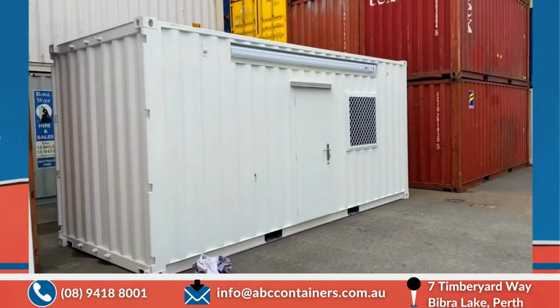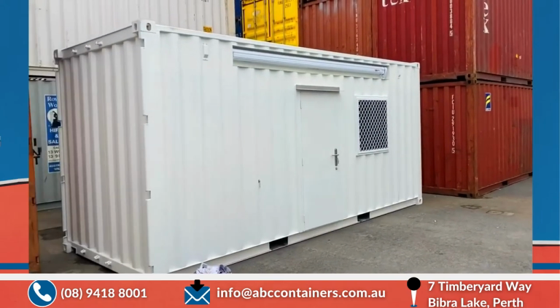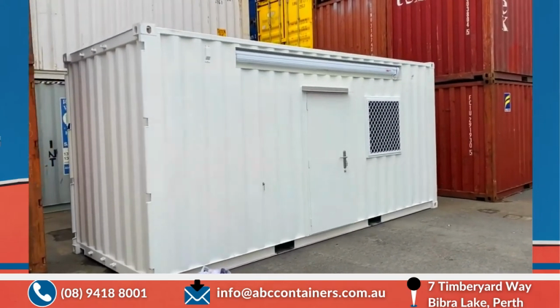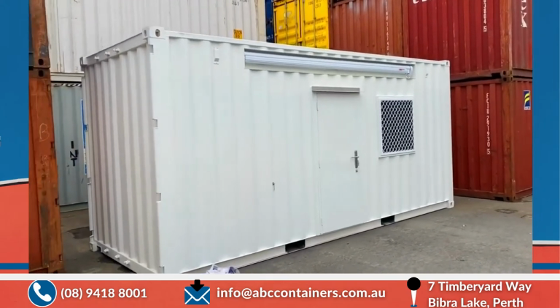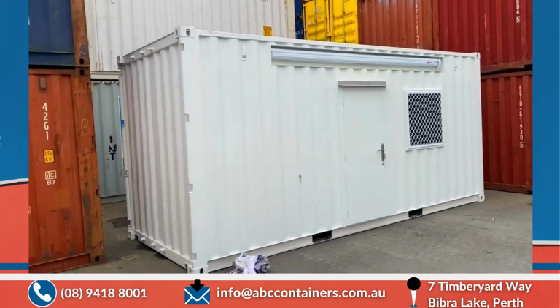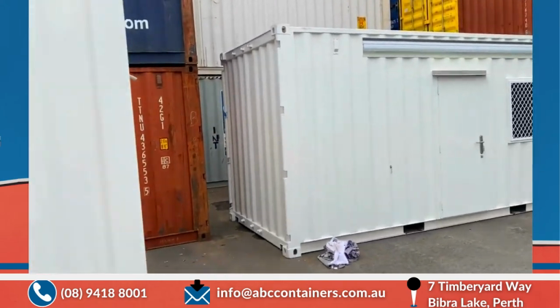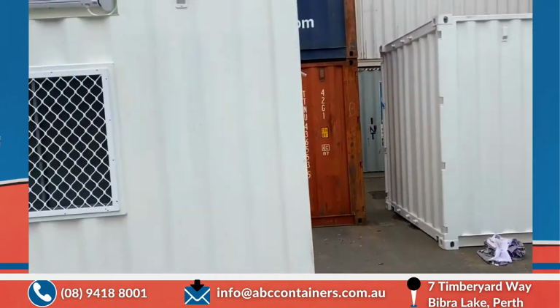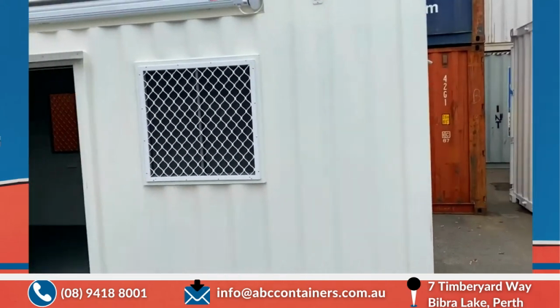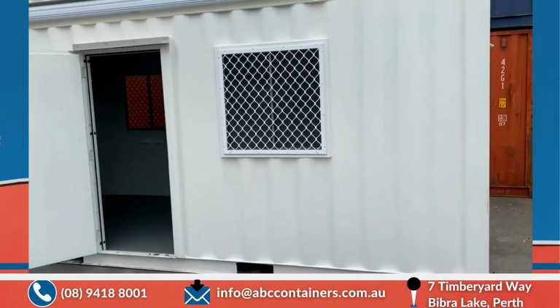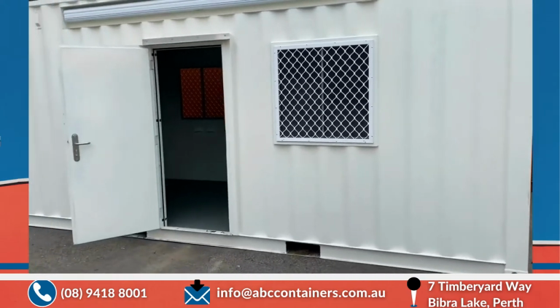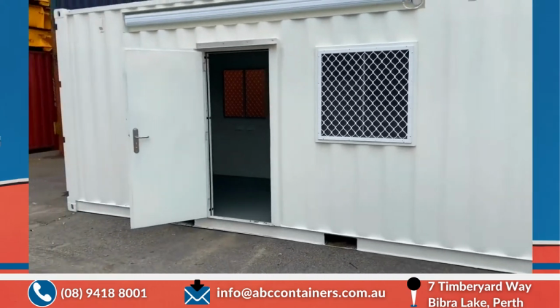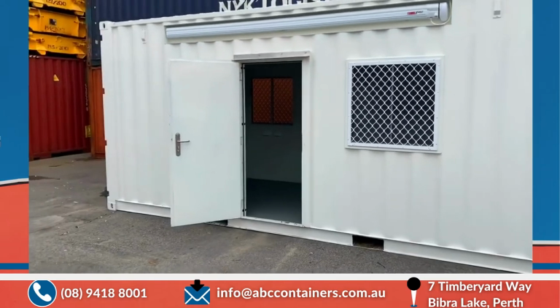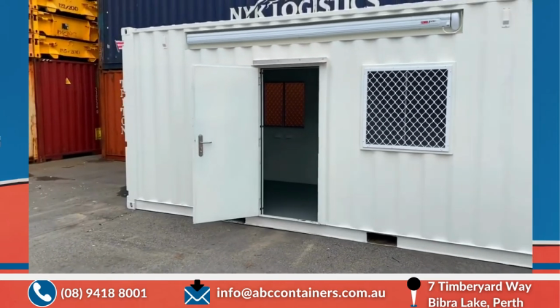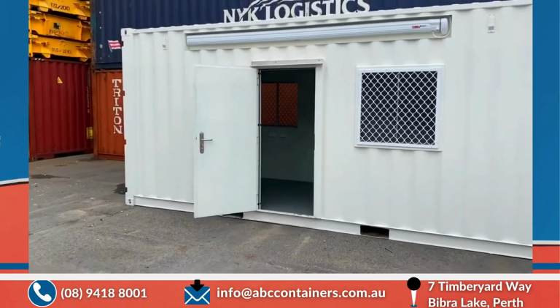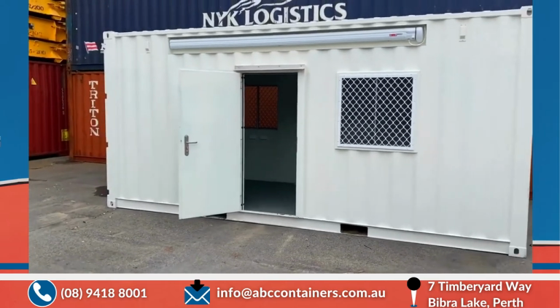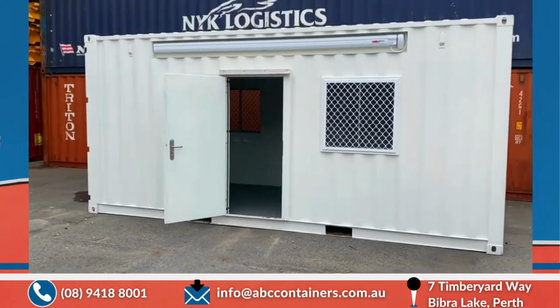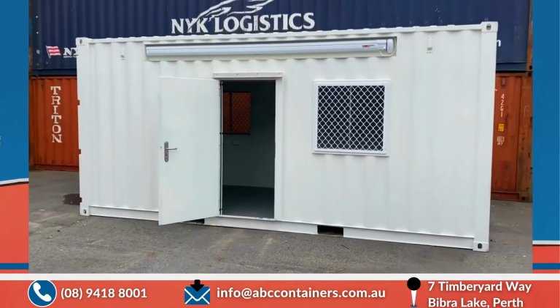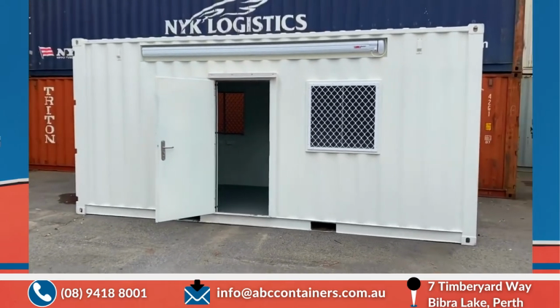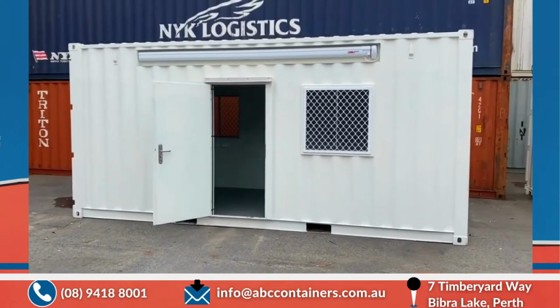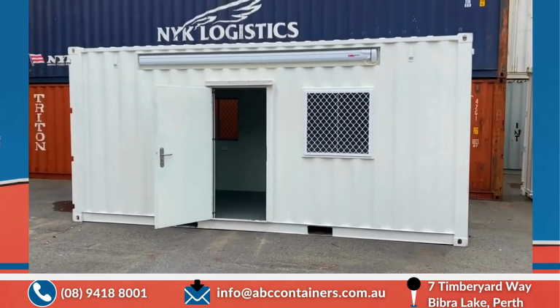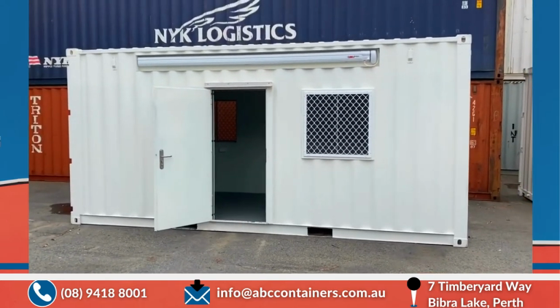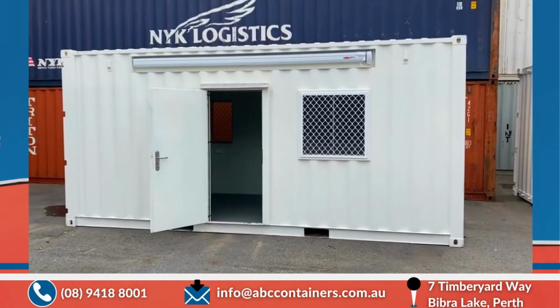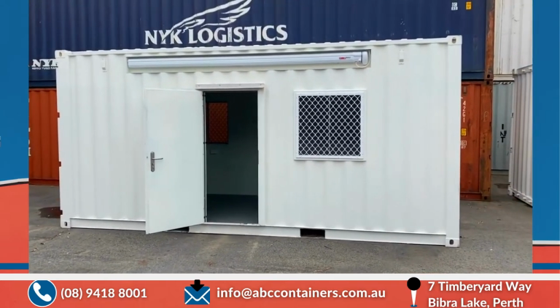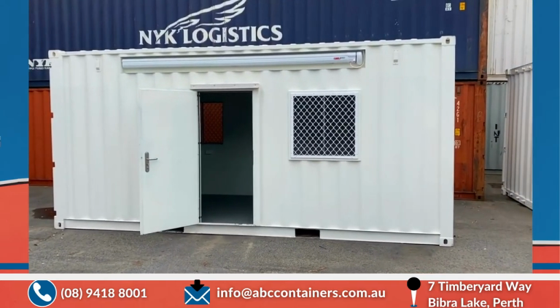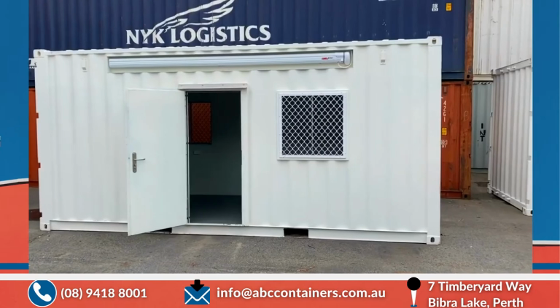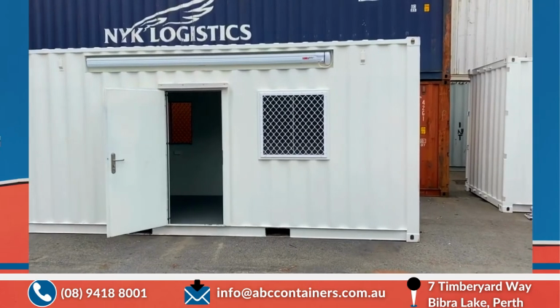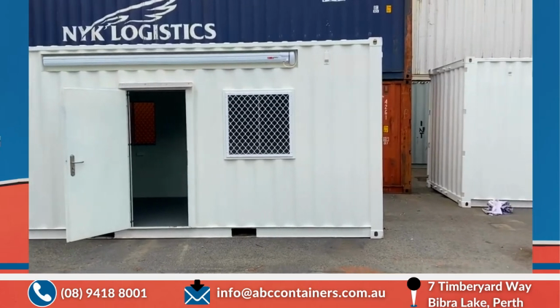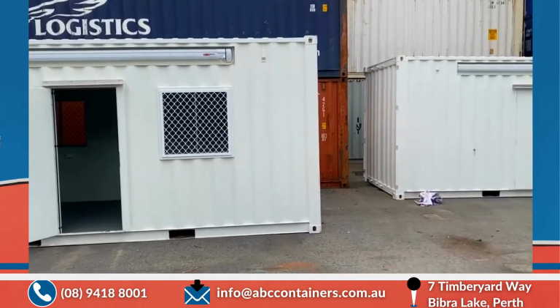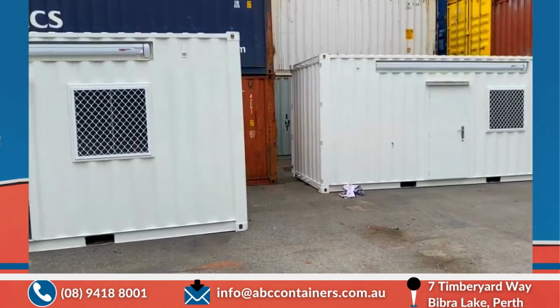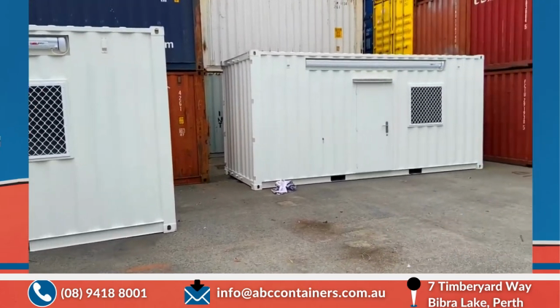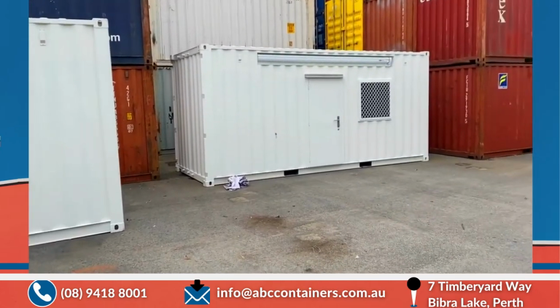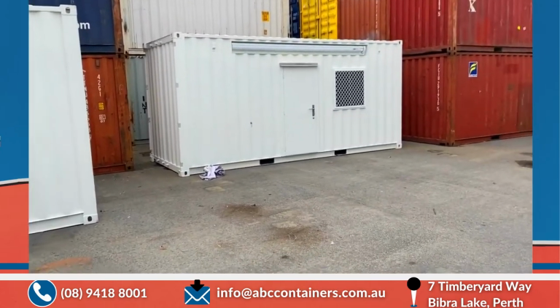And another one there — a couple of twins. That's a 20-foot high cube modified side office. Thank you.